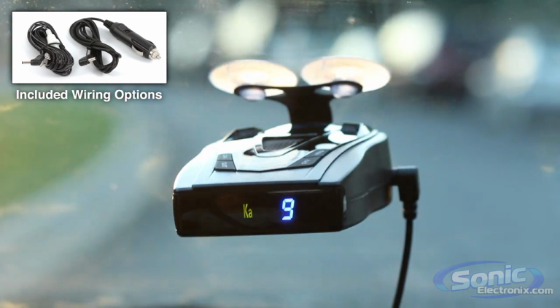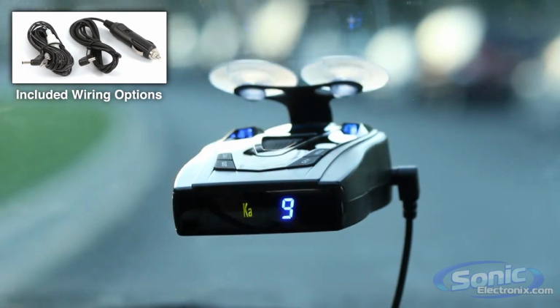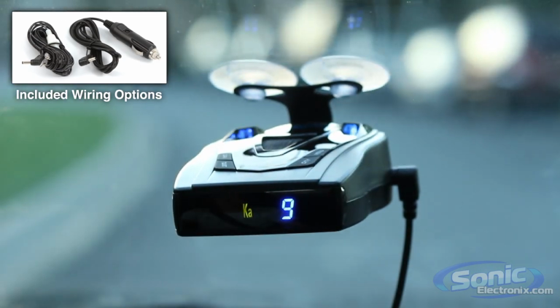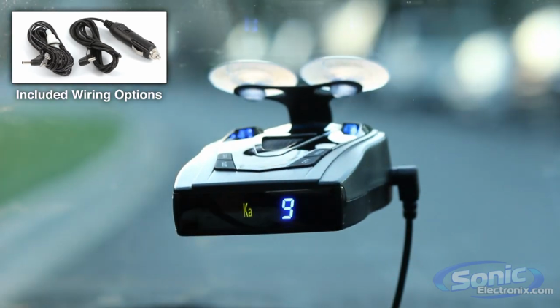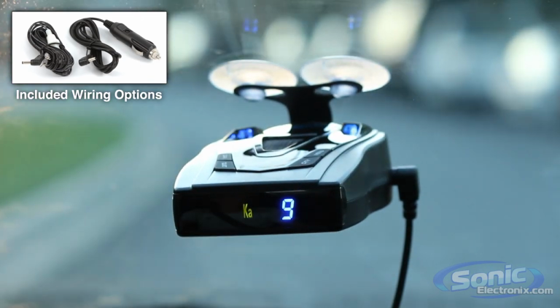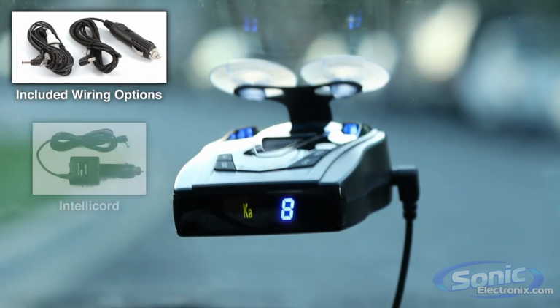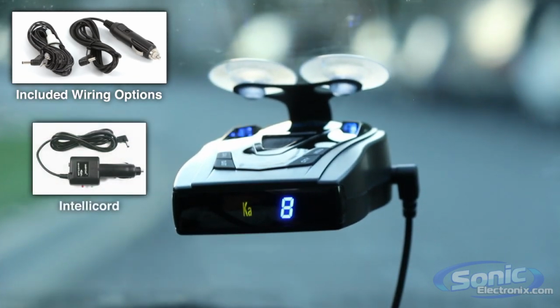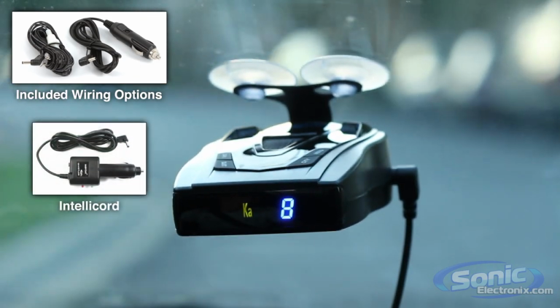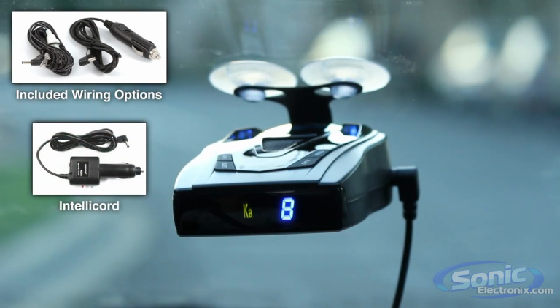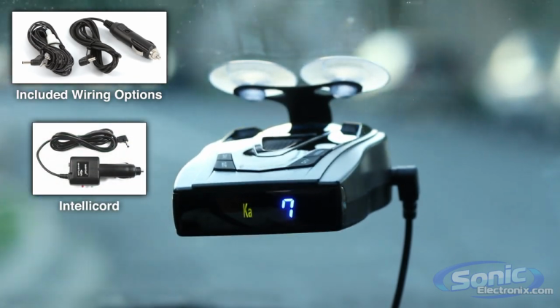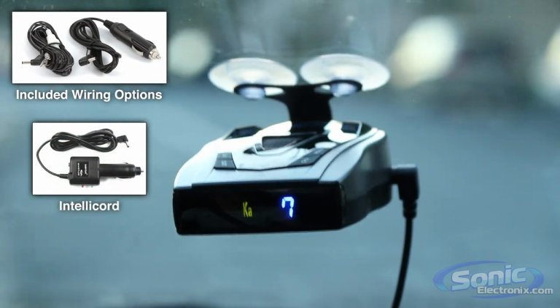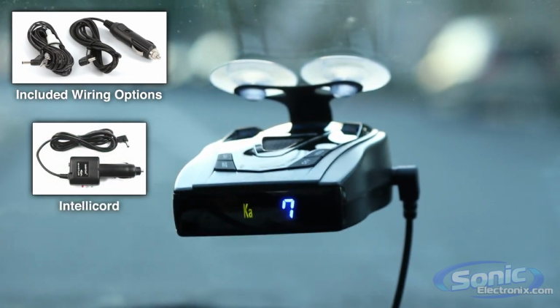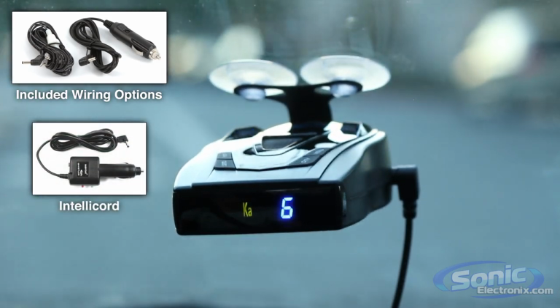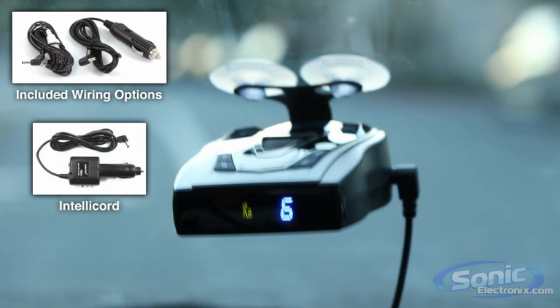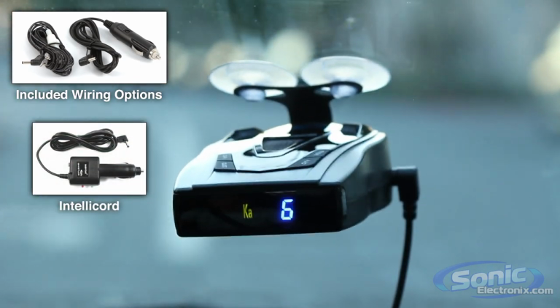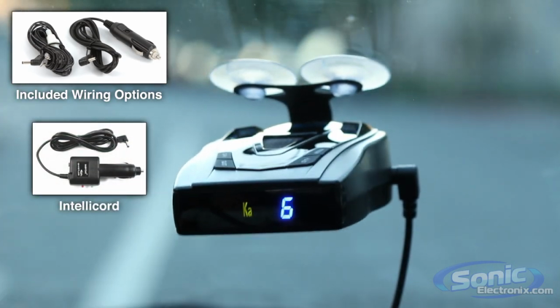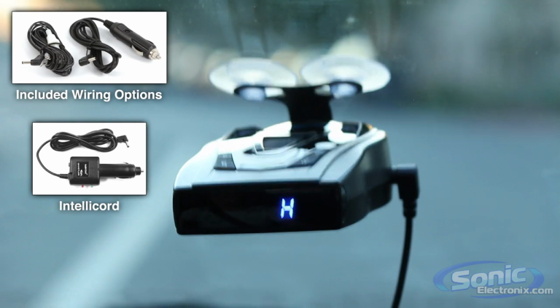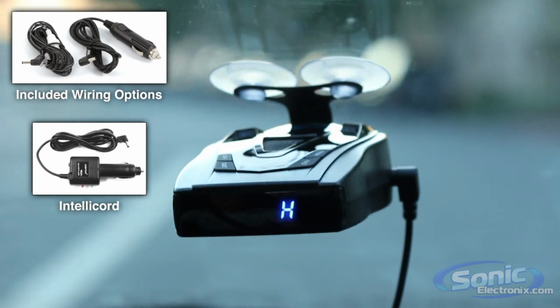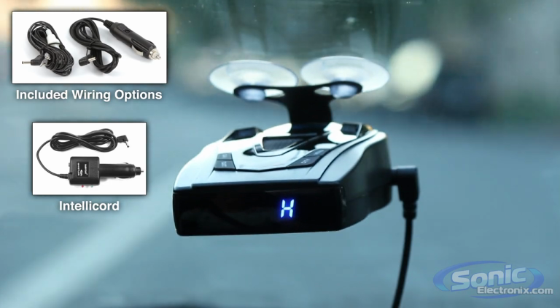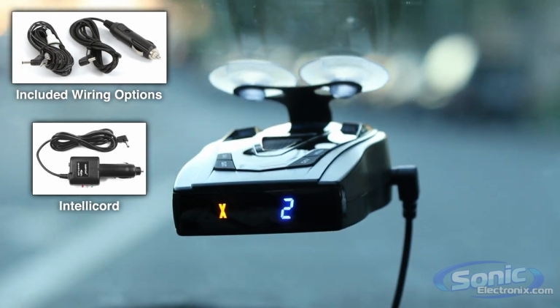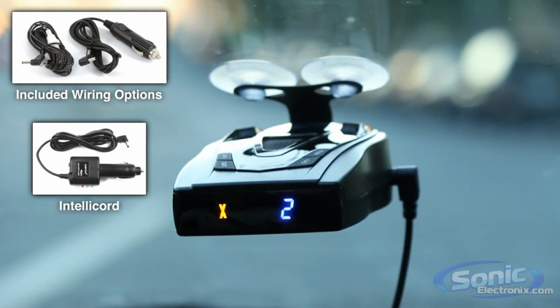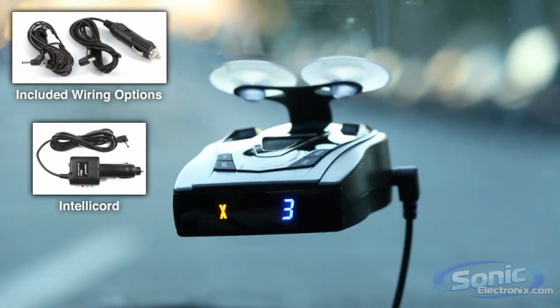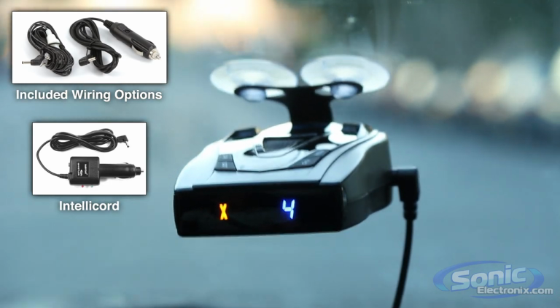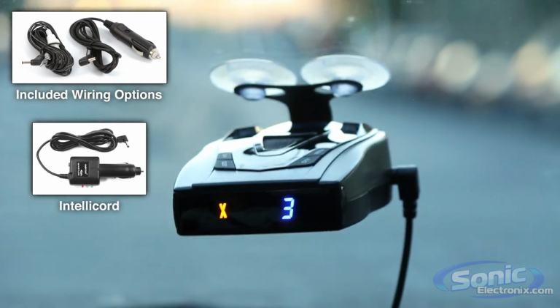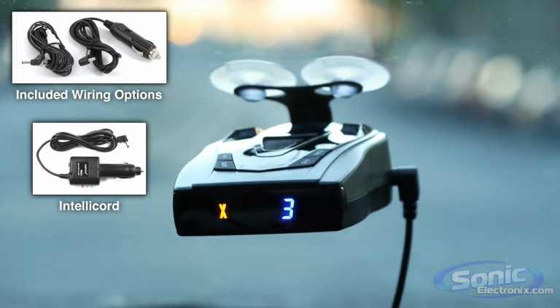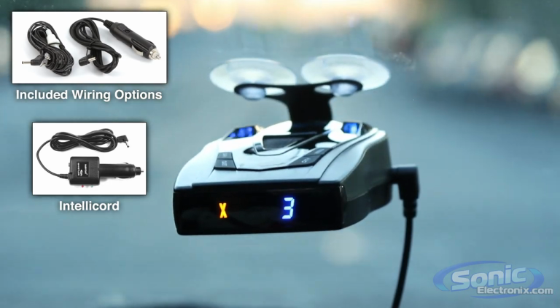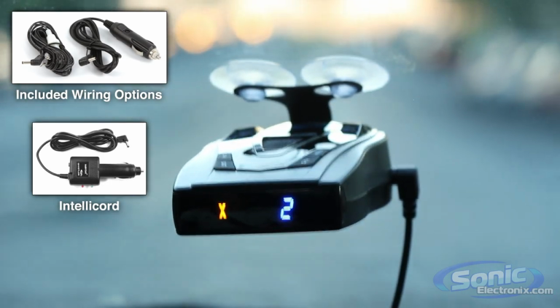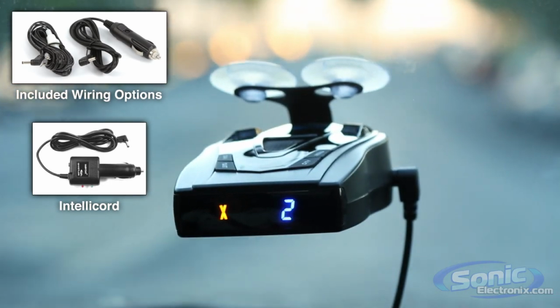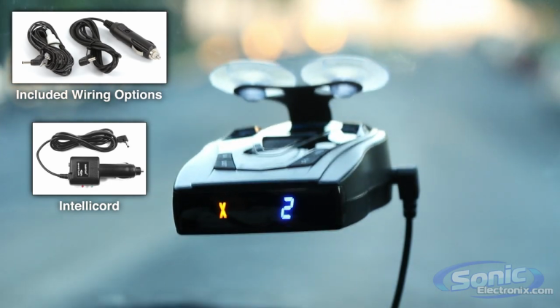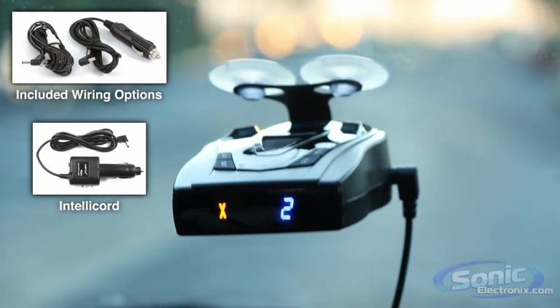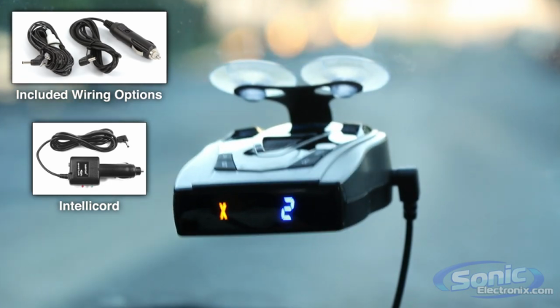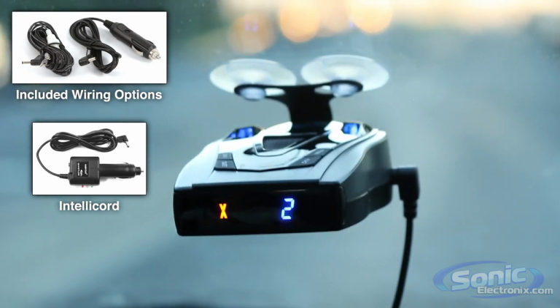The Pro 68 SE is also IntelliCord ready, so you can control functions like volume, power, city modes, brightness, and mute remotely with one button.